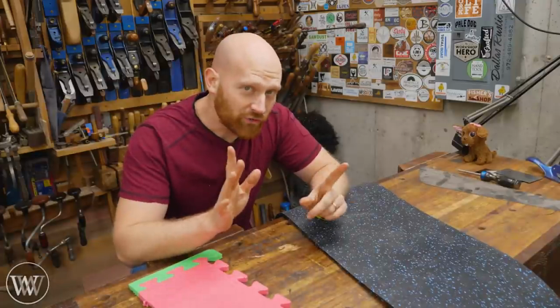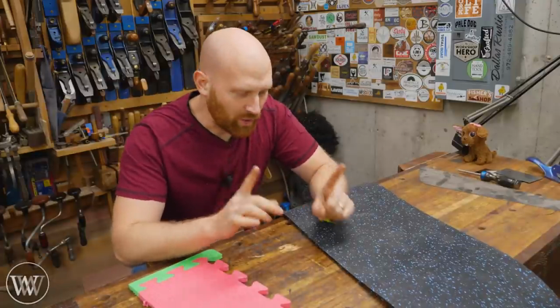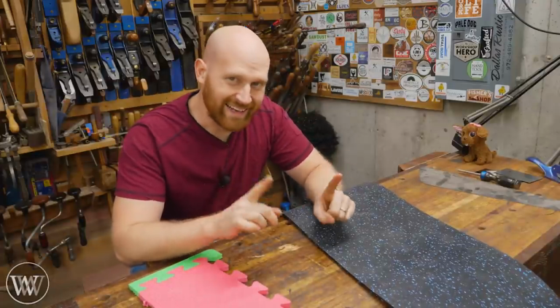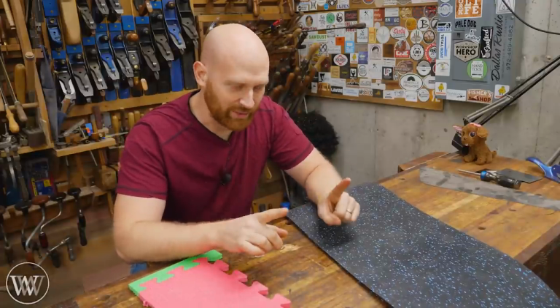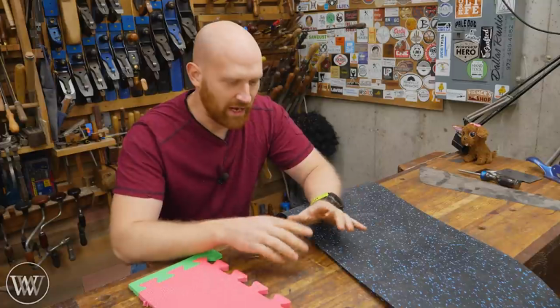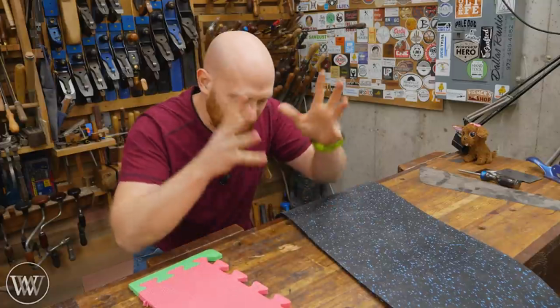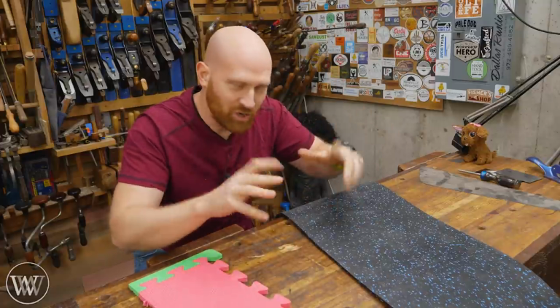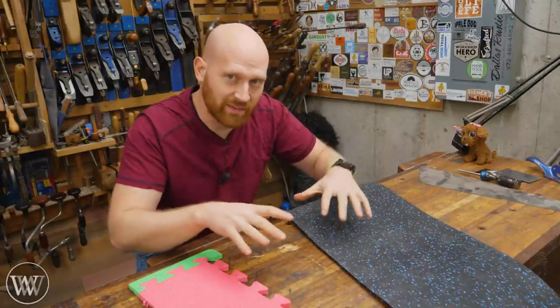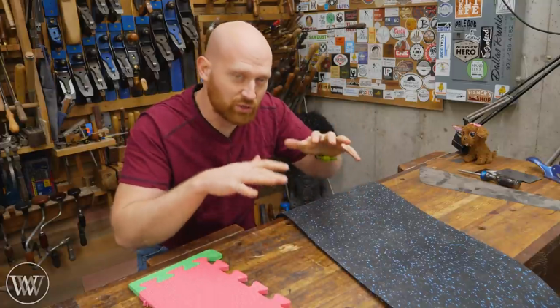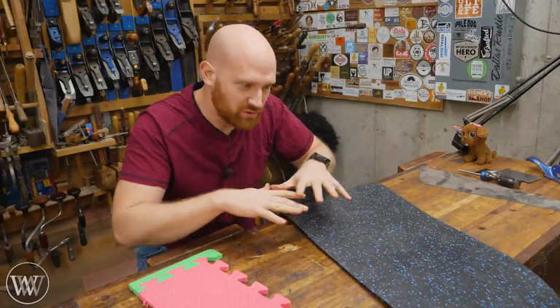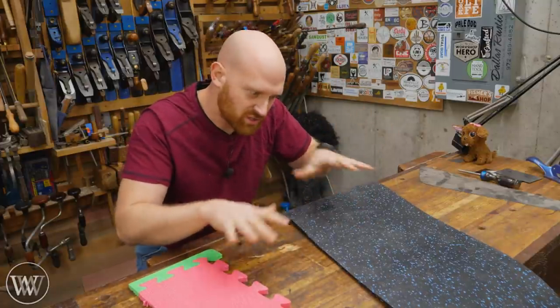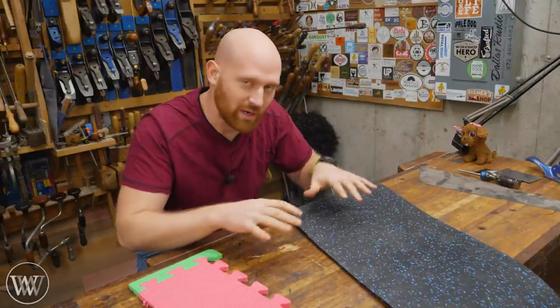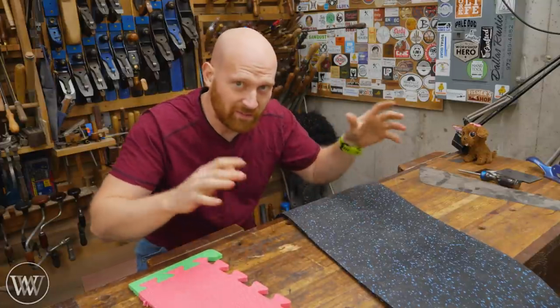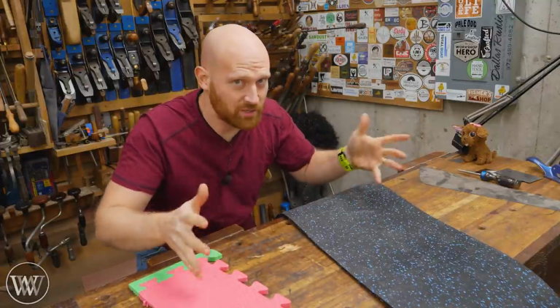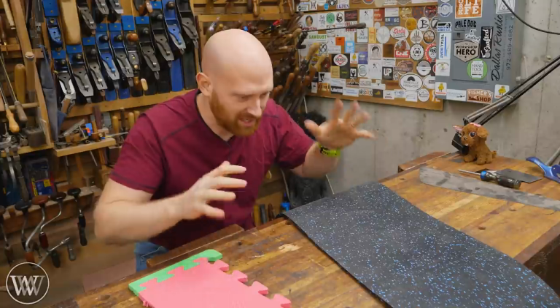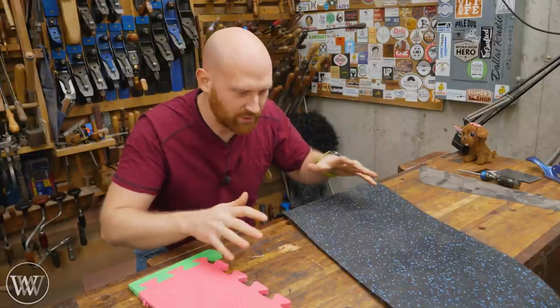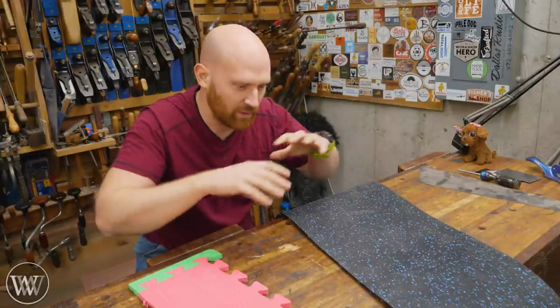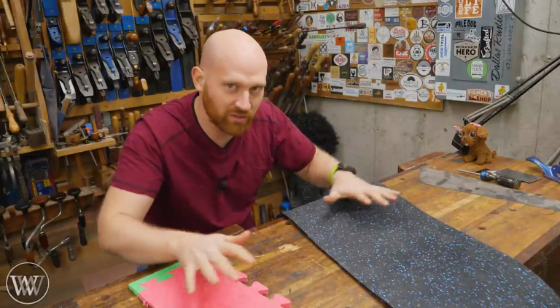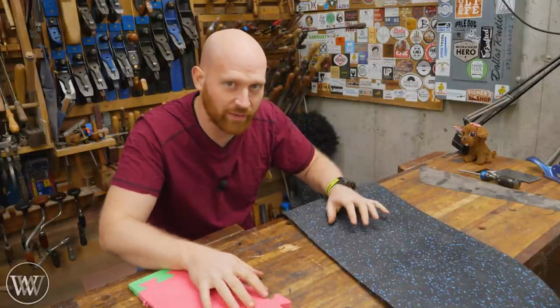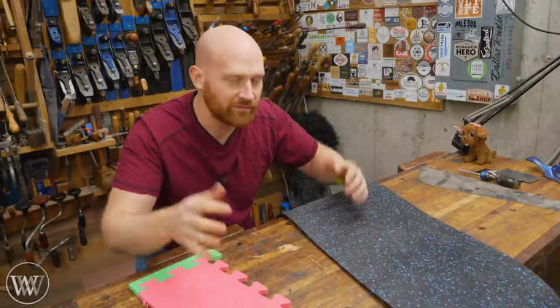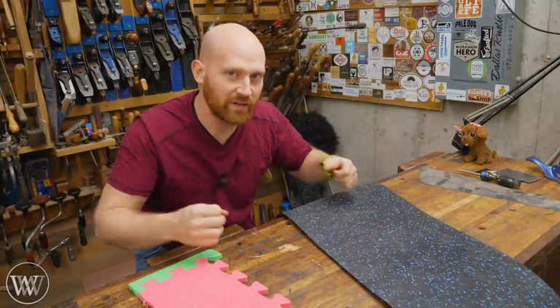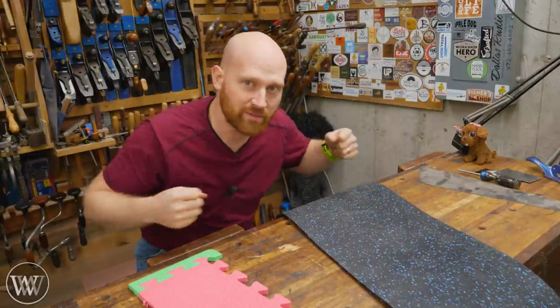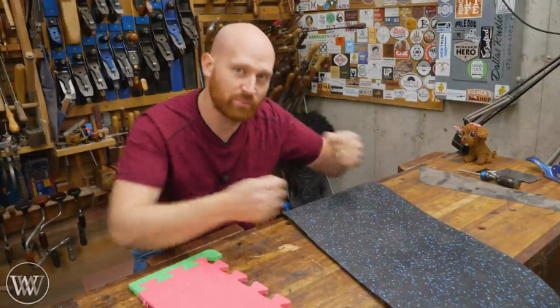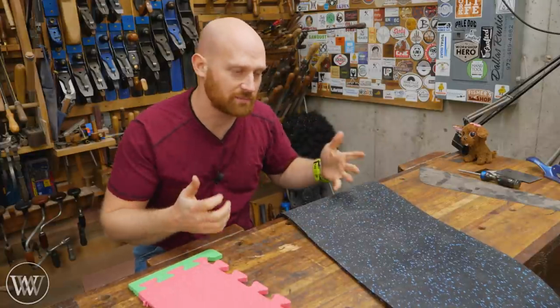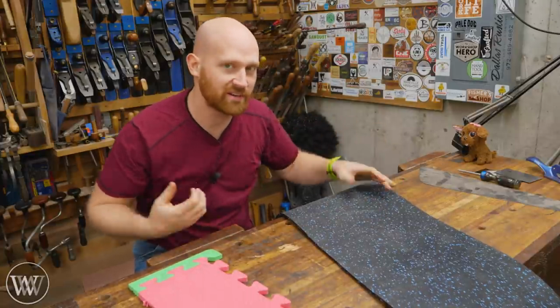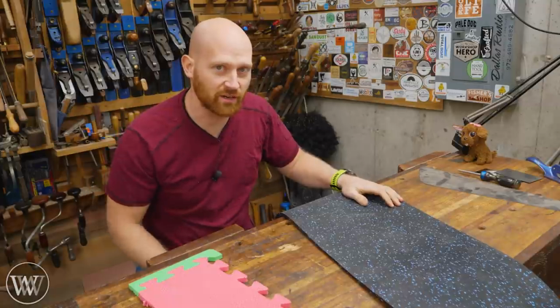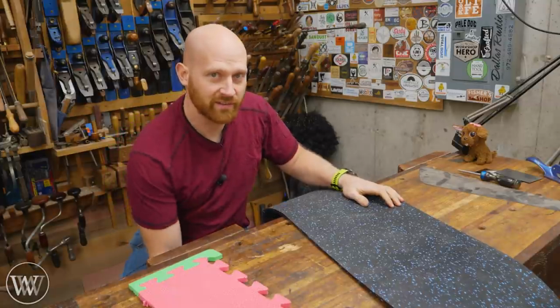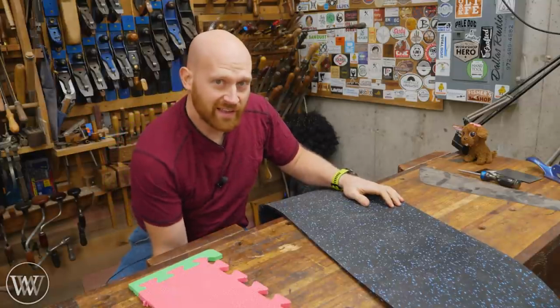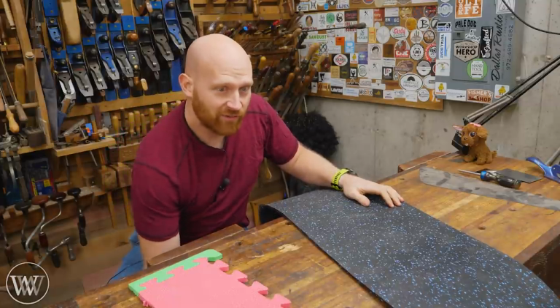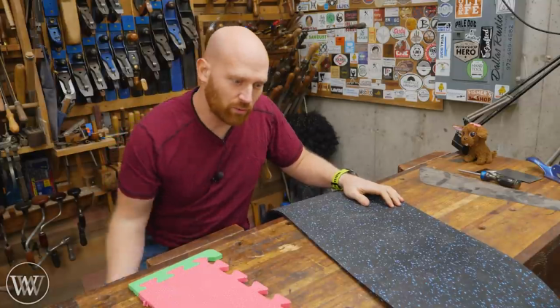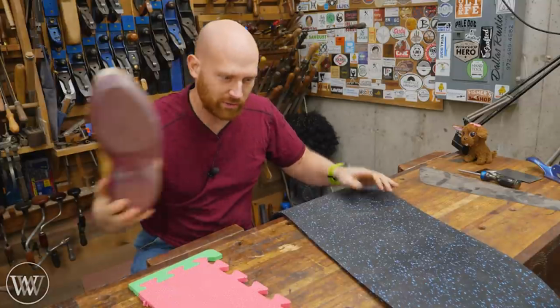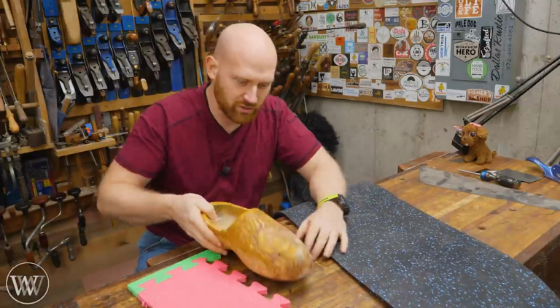Also, when working on concrete and you get all the wood chips on there, shoes just don't grip. Even rubber shoes on concrete with wood curls down — you don't have any grip. And if you're trying to push on something, your feet are sliding all over the place.